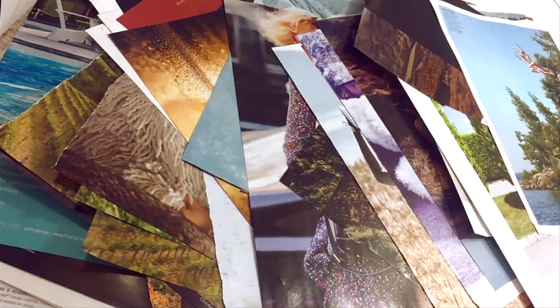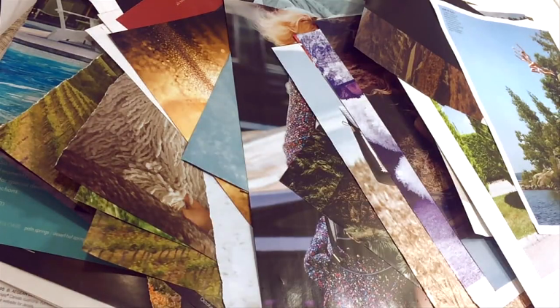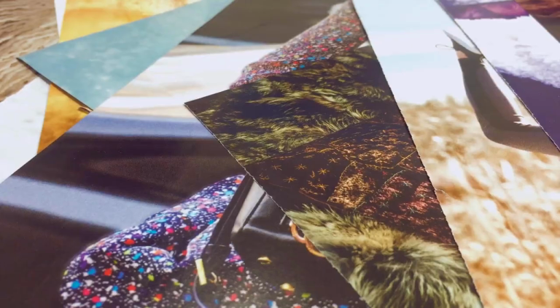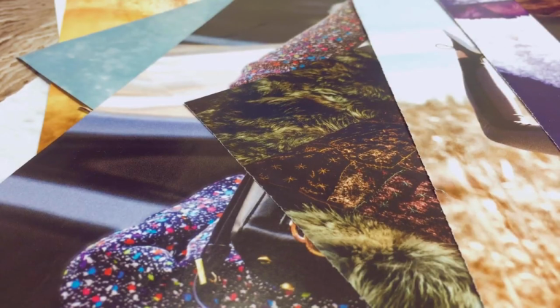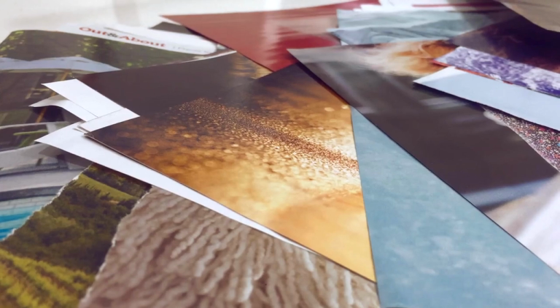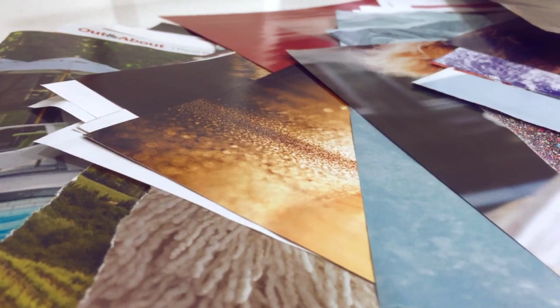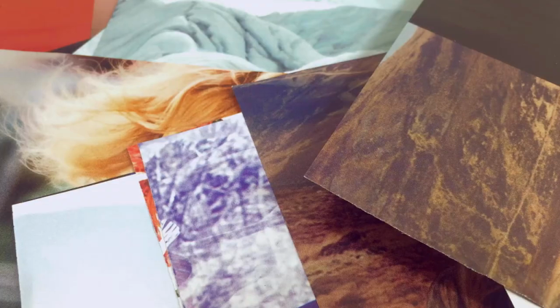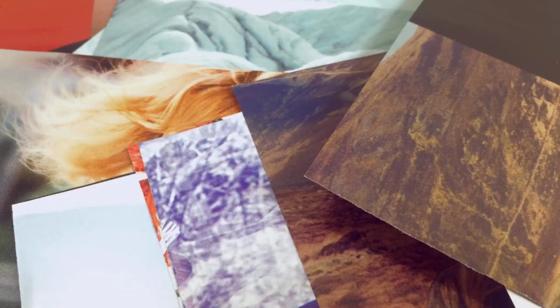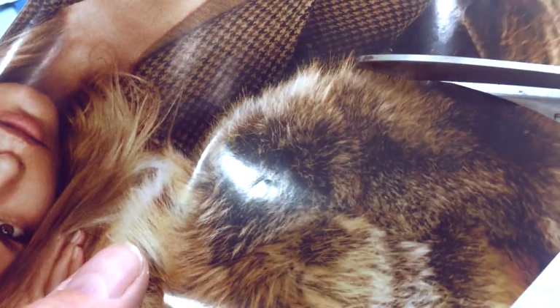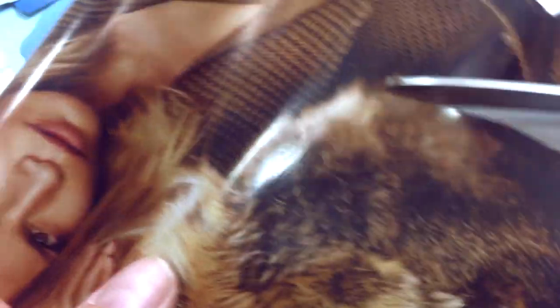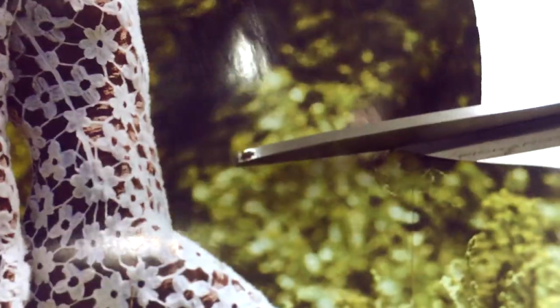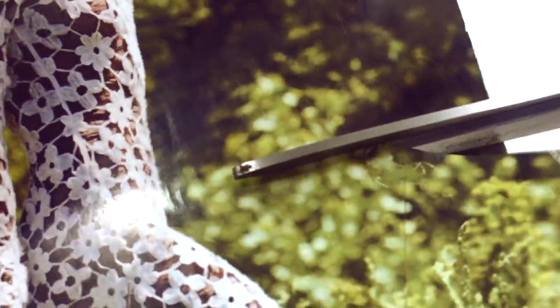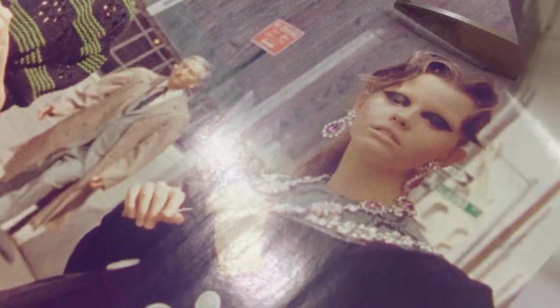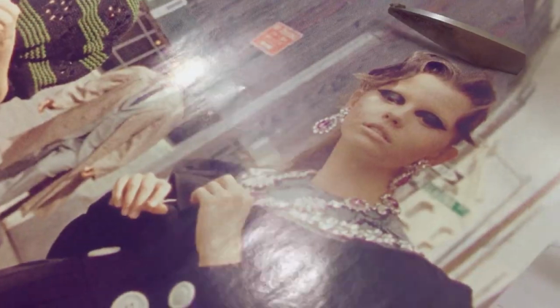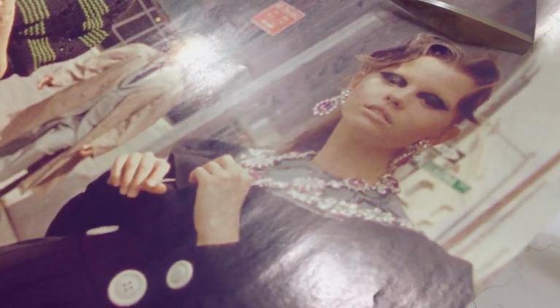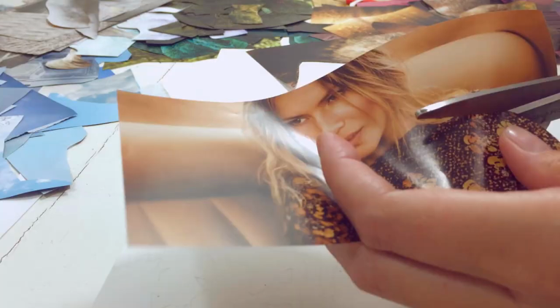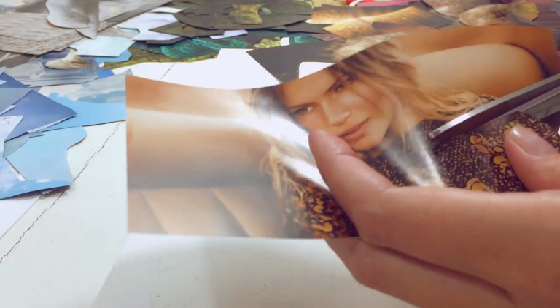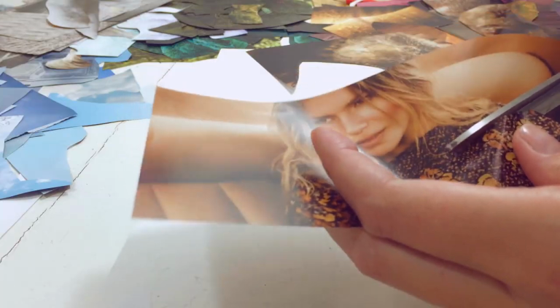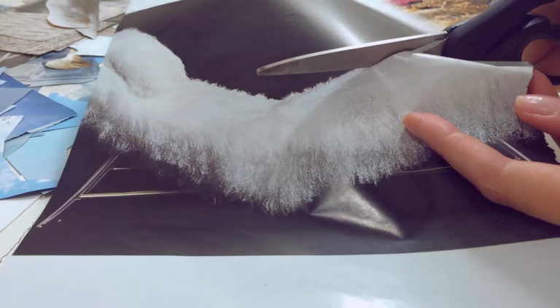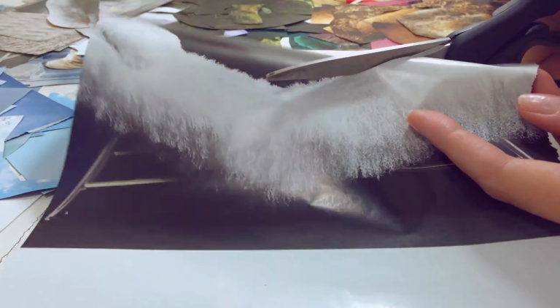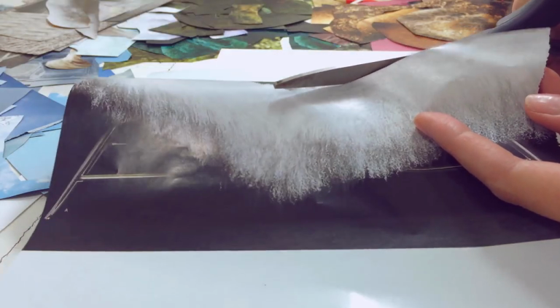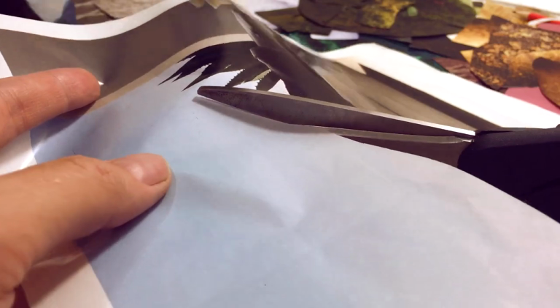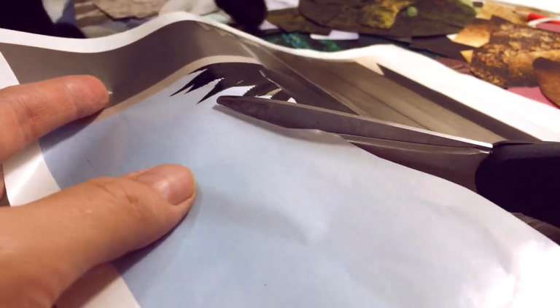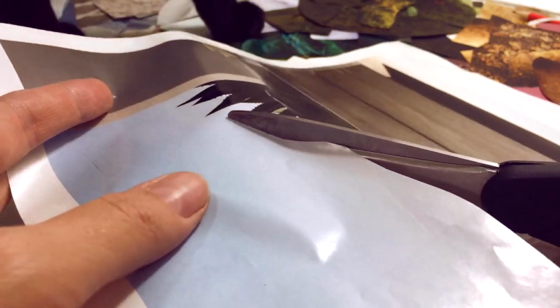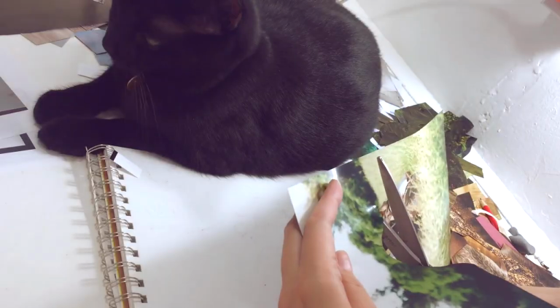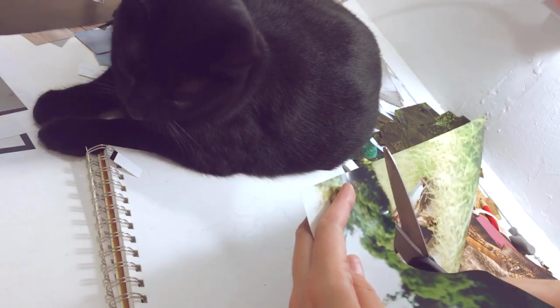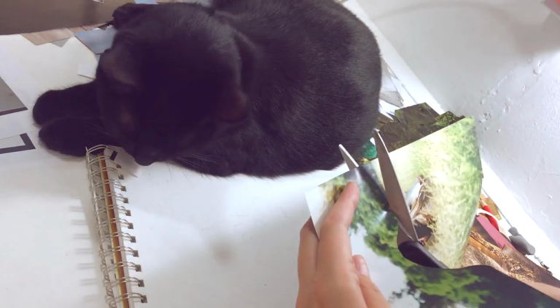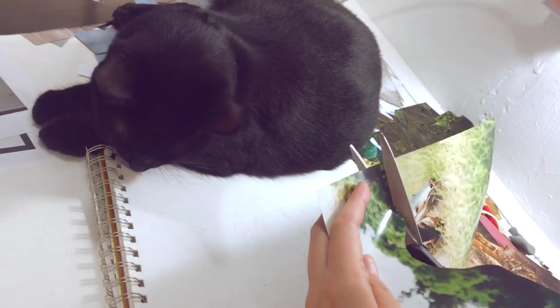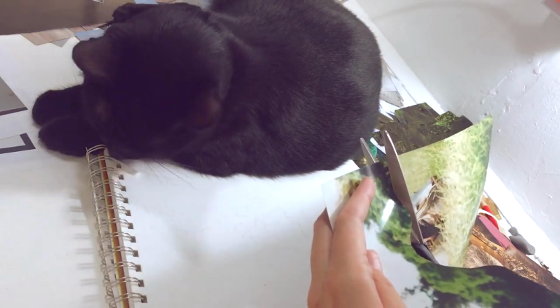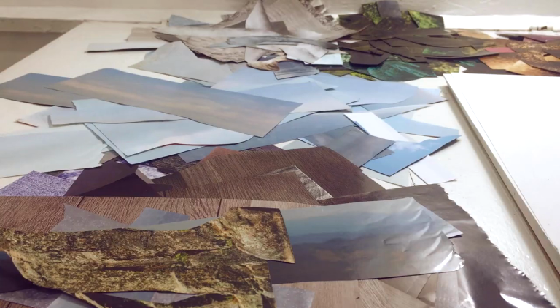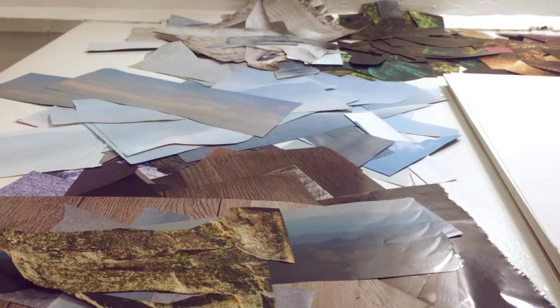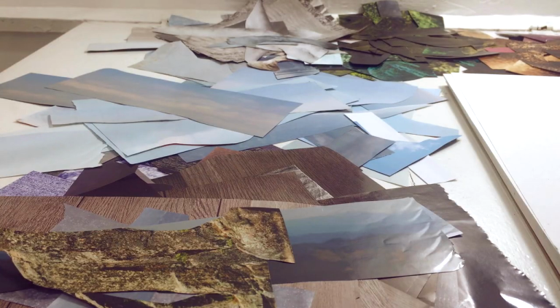I've torn out a bunch of magazine pages, mostly from the September issue of Vogue and Restoration Hardware catalogs, and then I cut out the specific colors that I want to use and separate them out into piles.